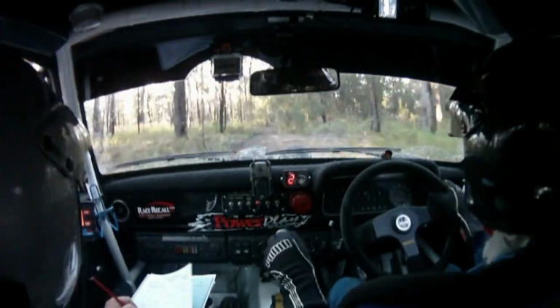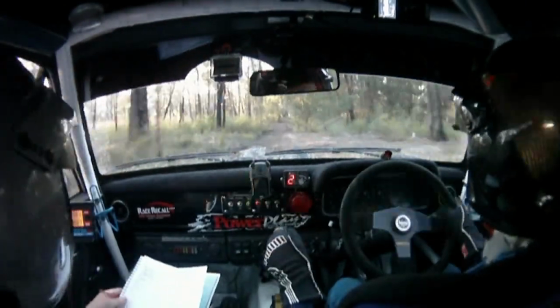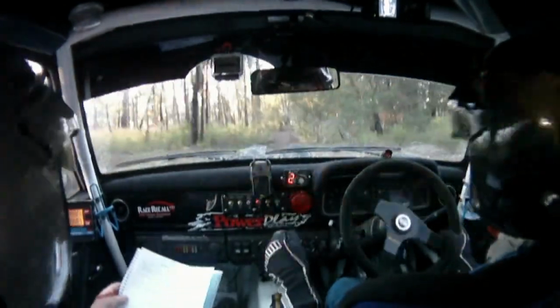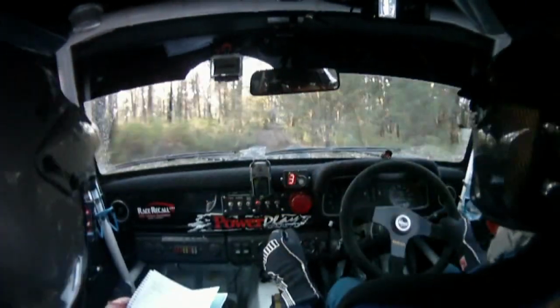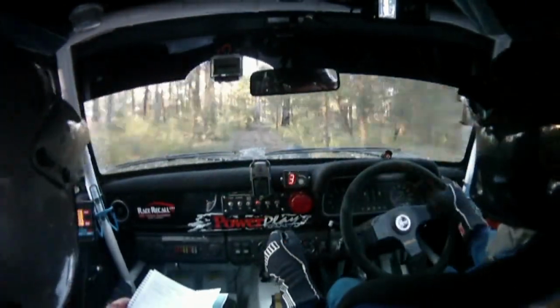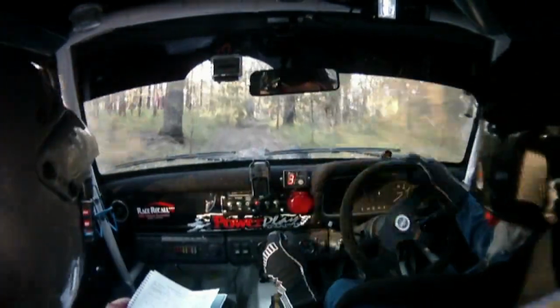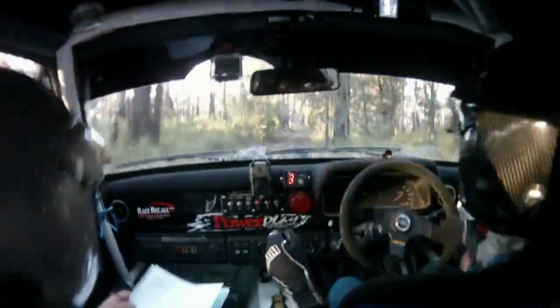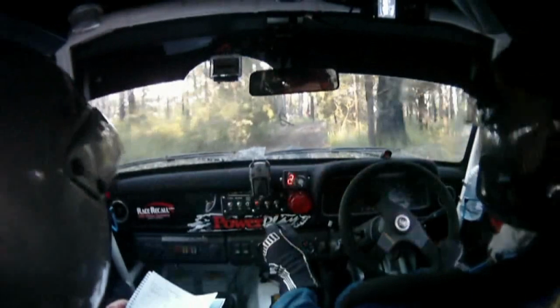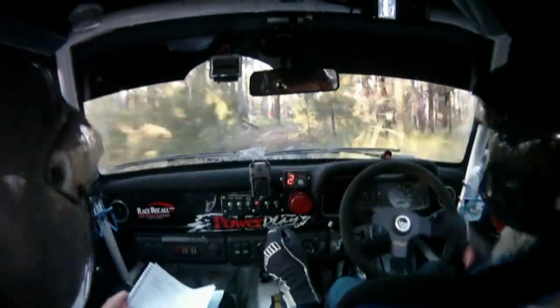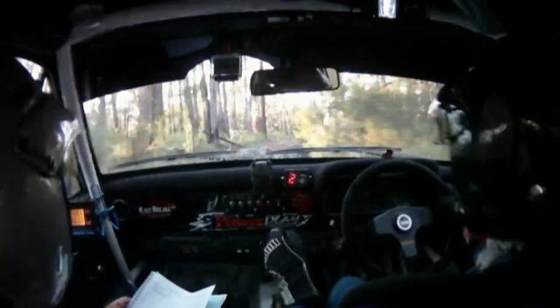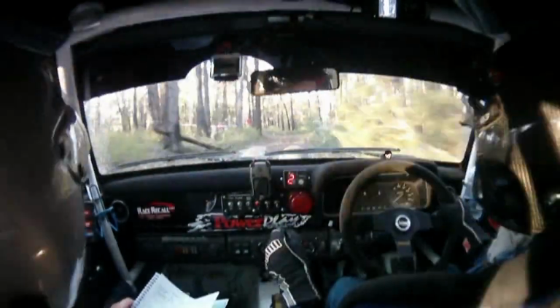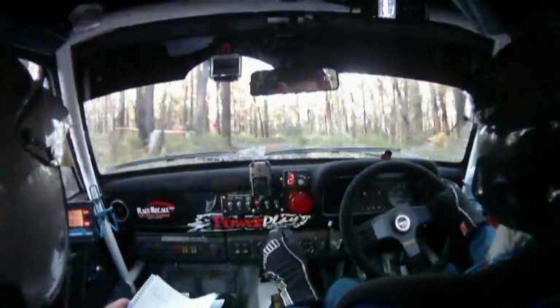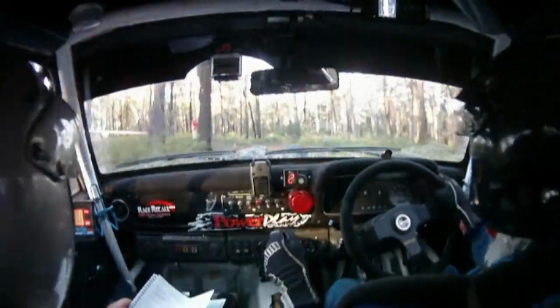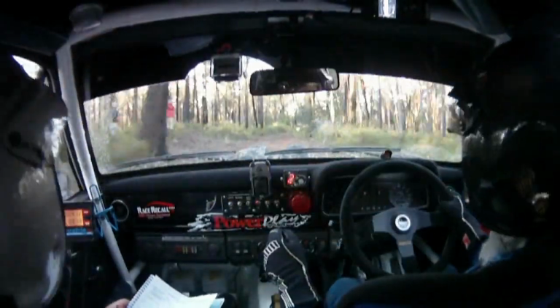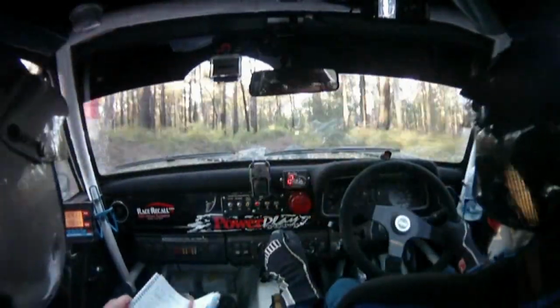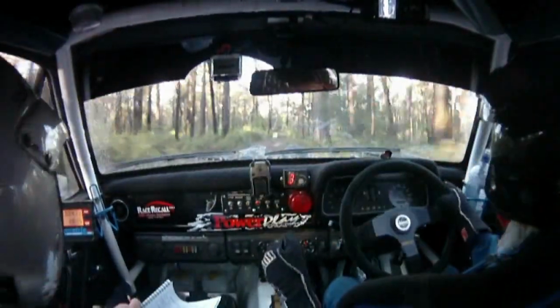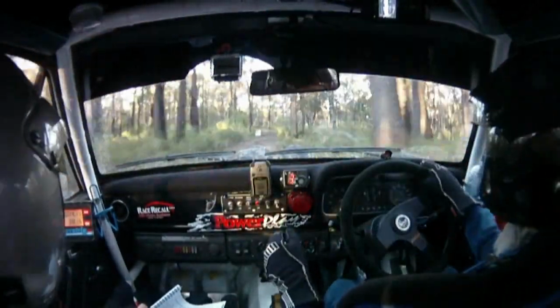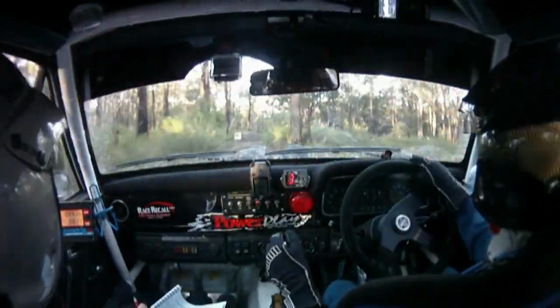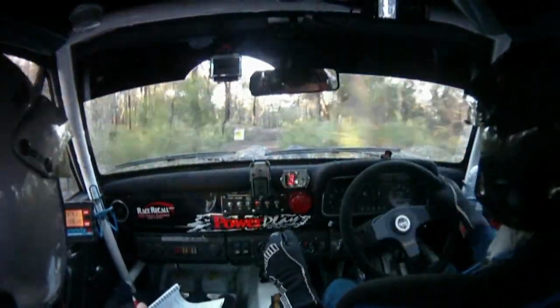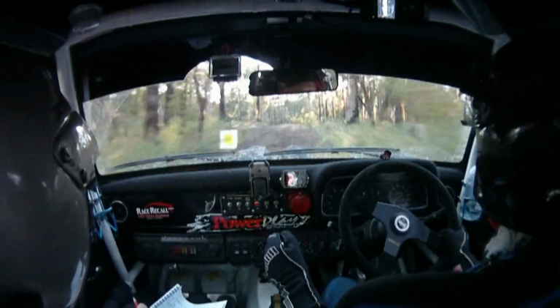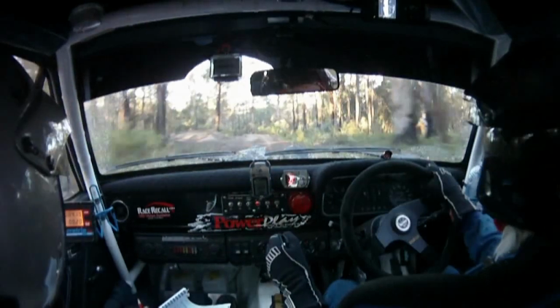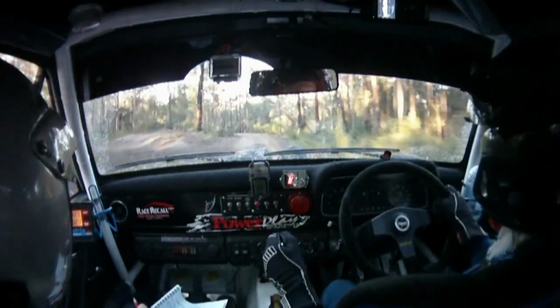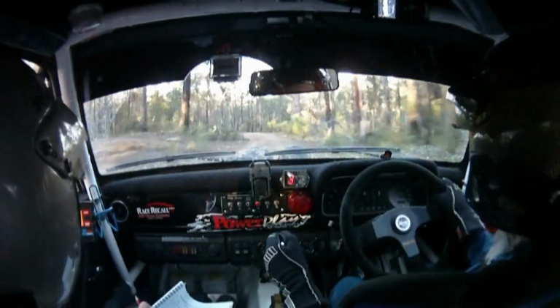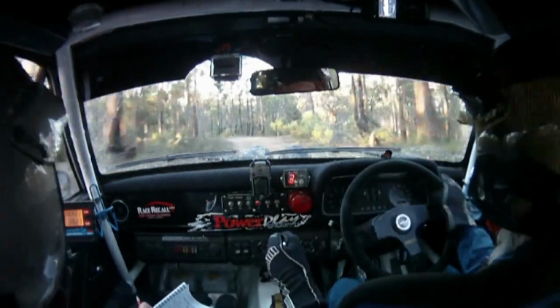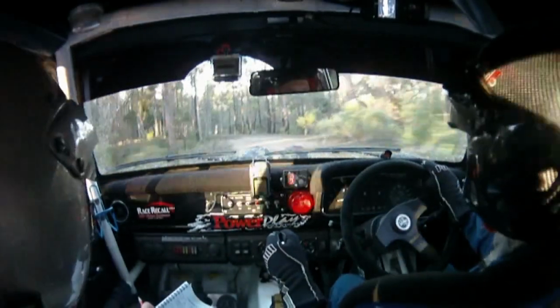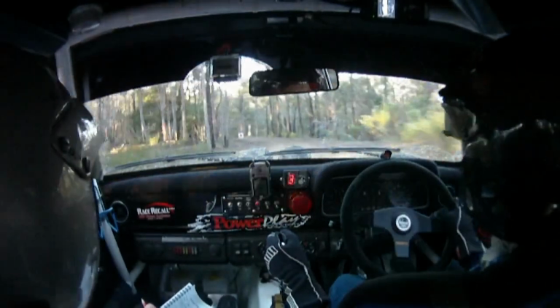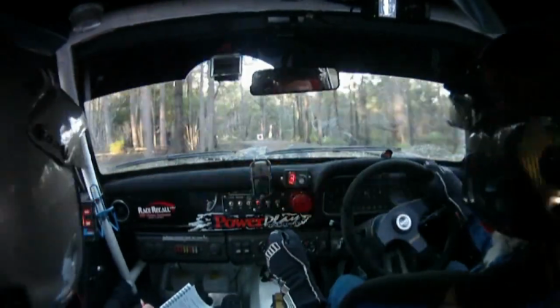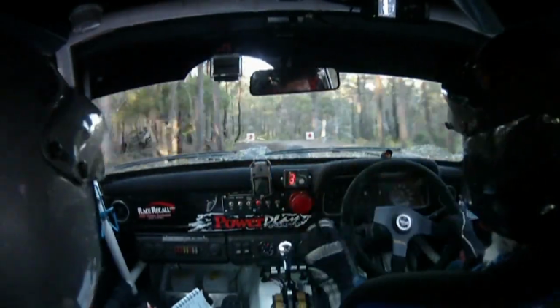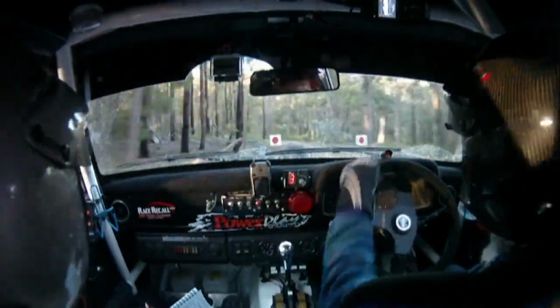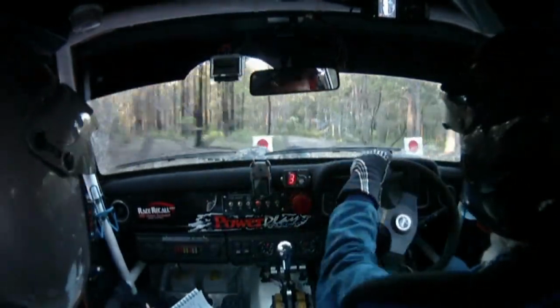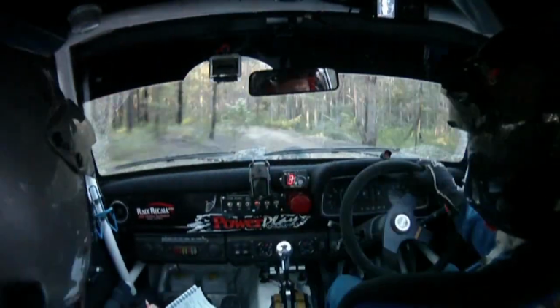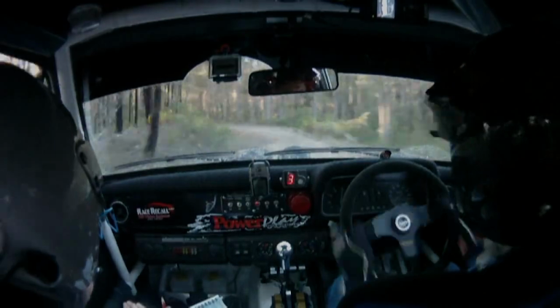300 timing marker. 200 timing marker. 100 timing marker. Now.